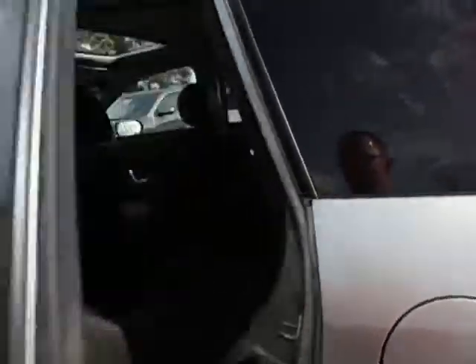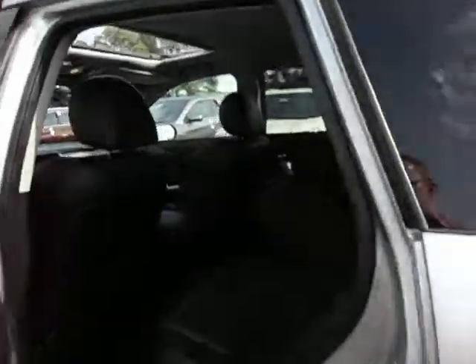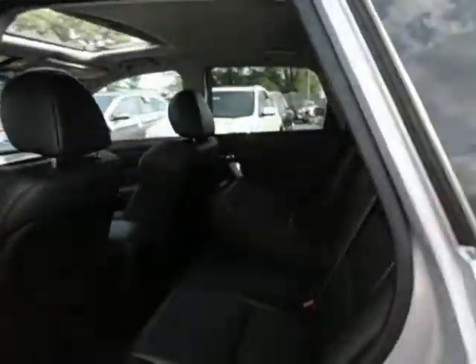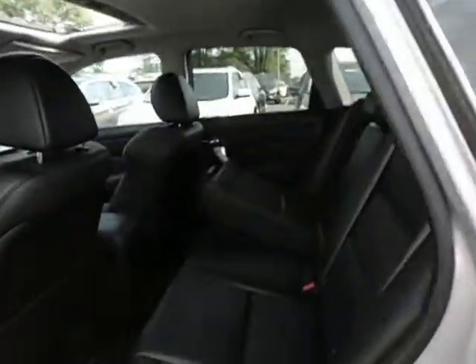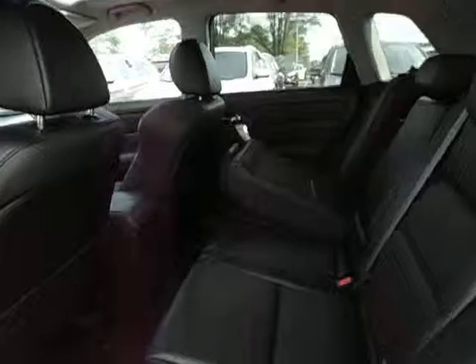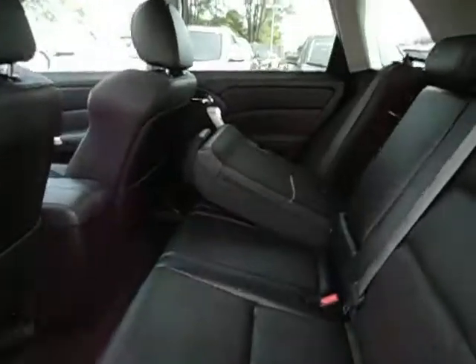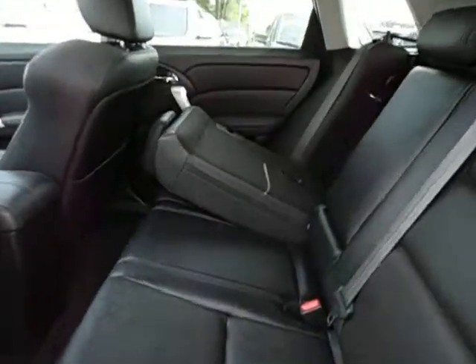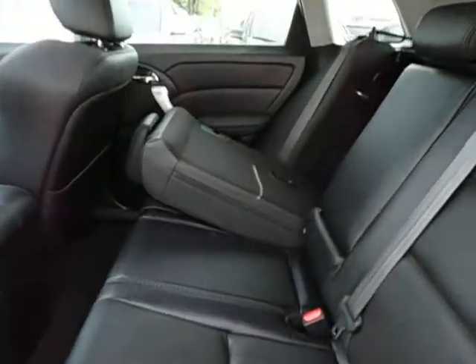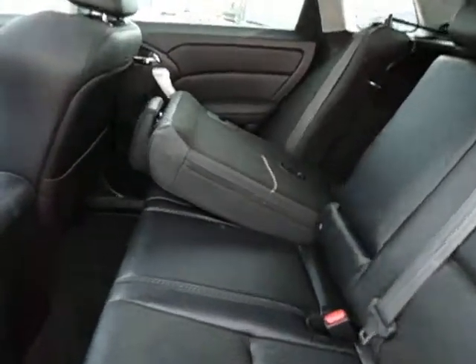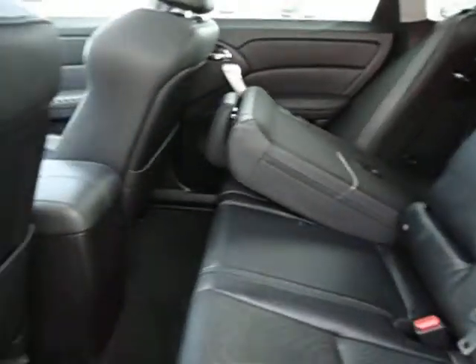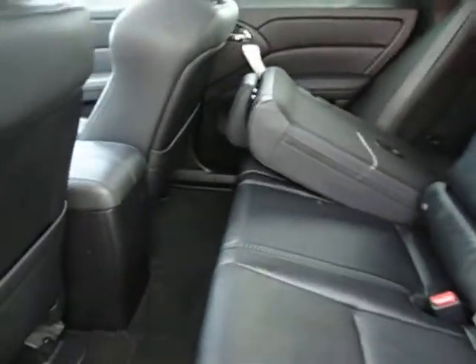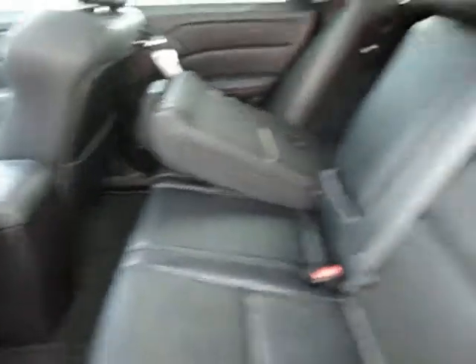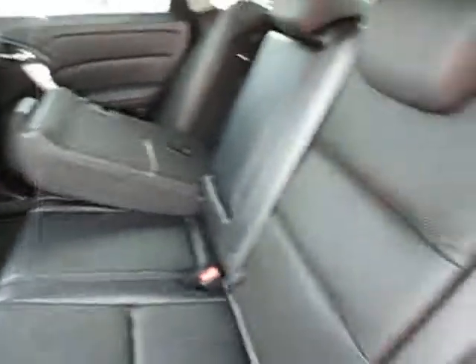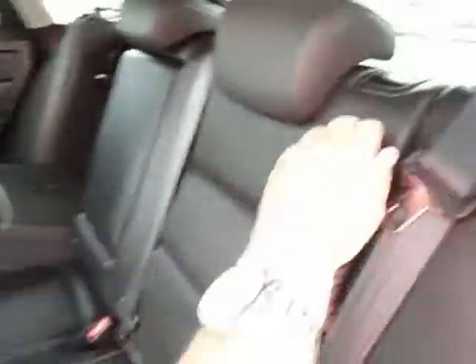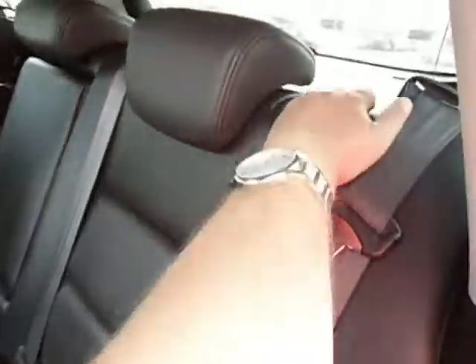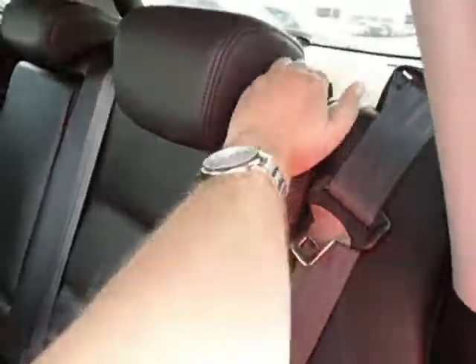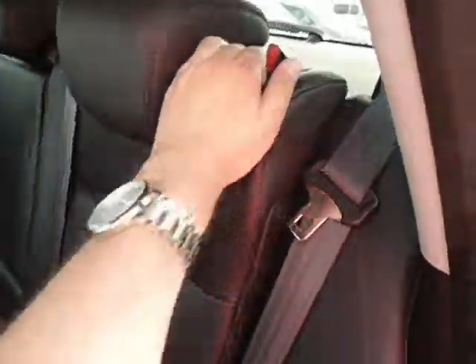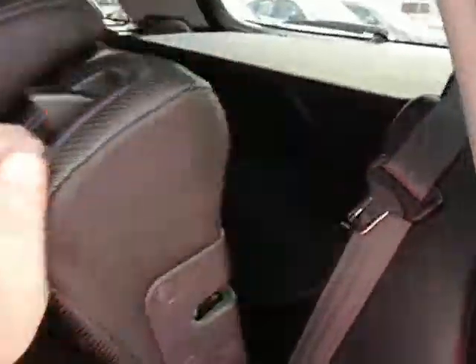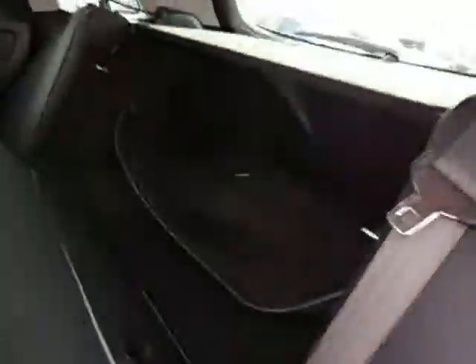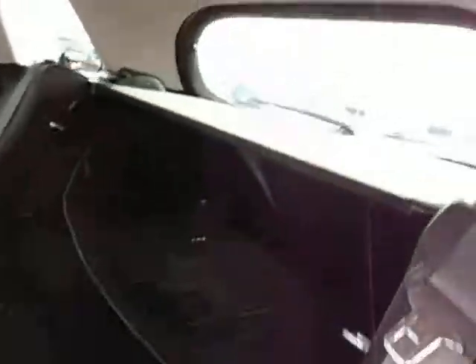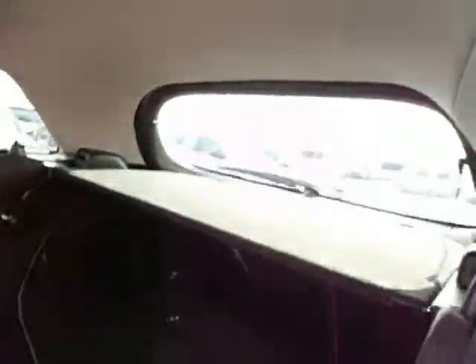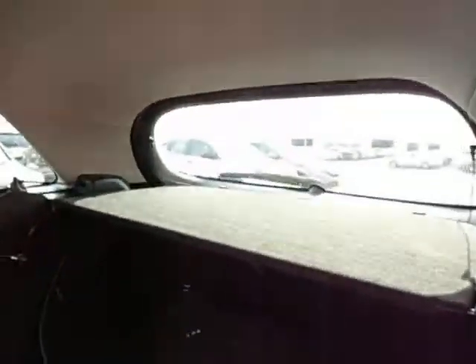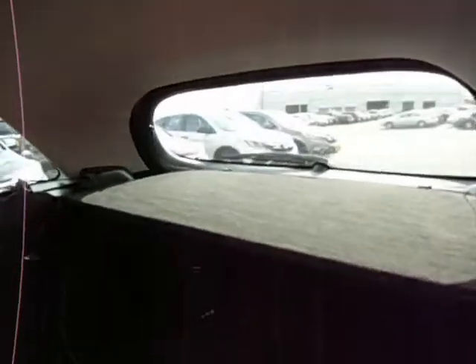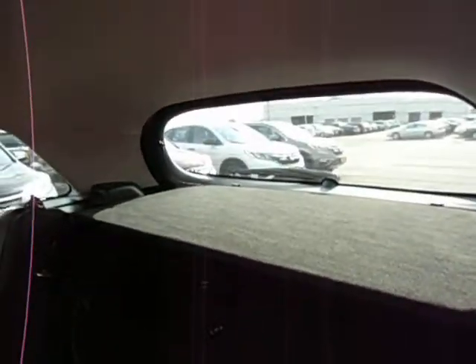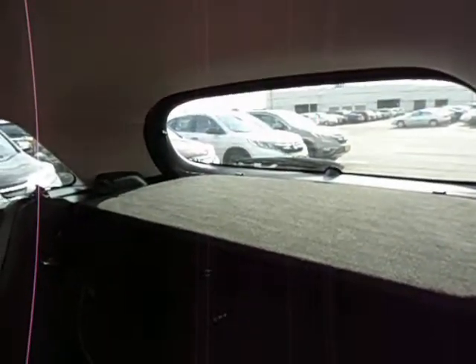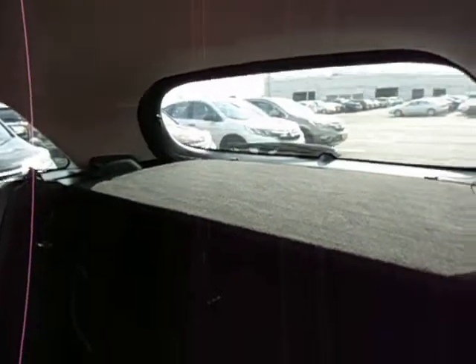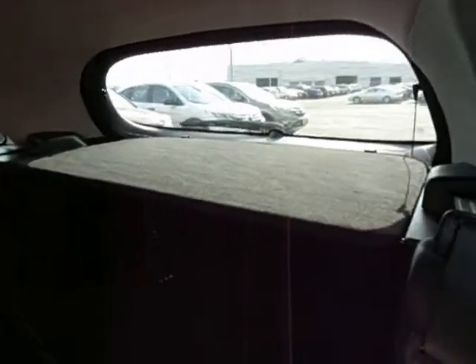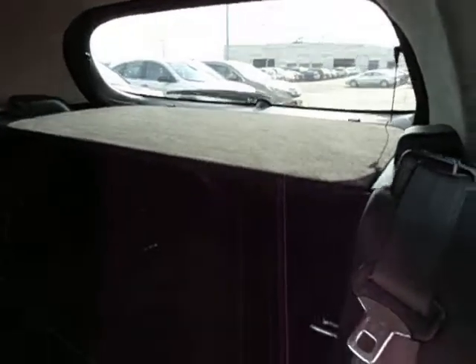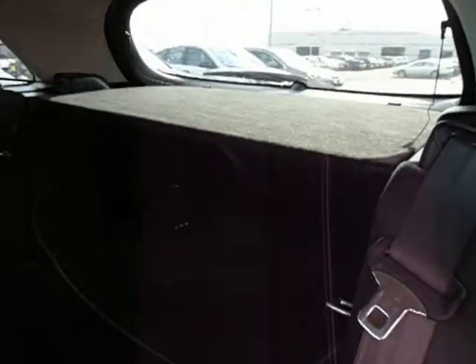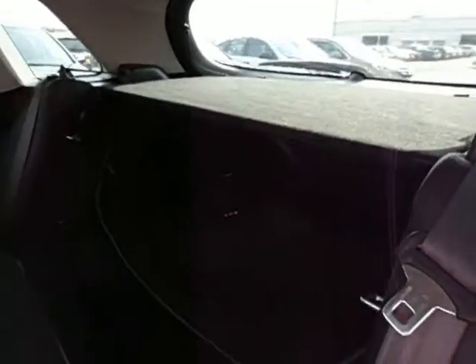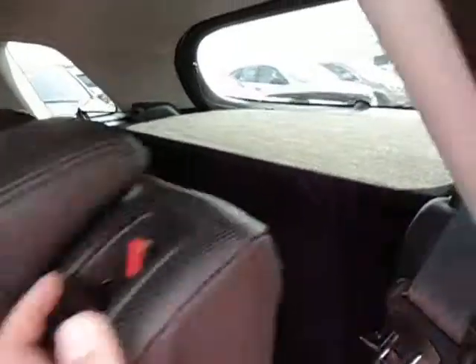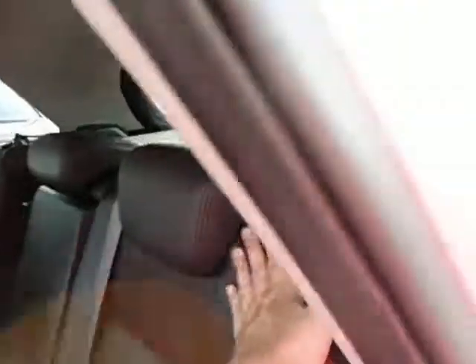The rear seats do fold down here for greater access. You've also got a storage cover there beneath the glass, so it's all private.